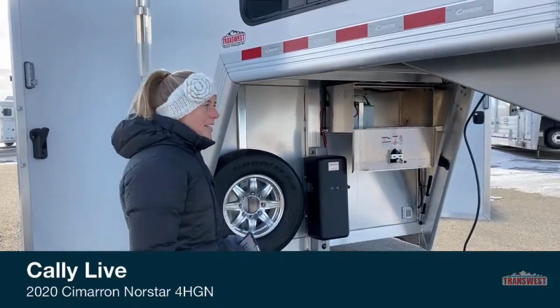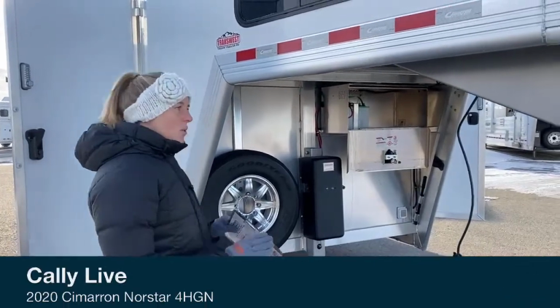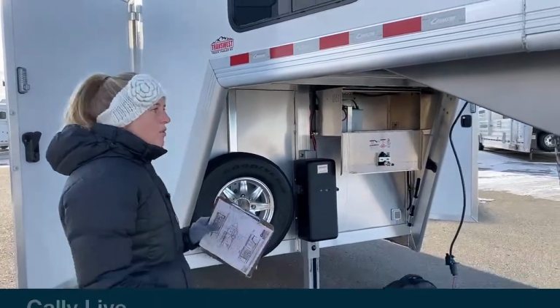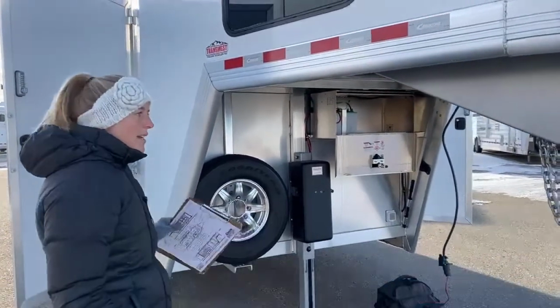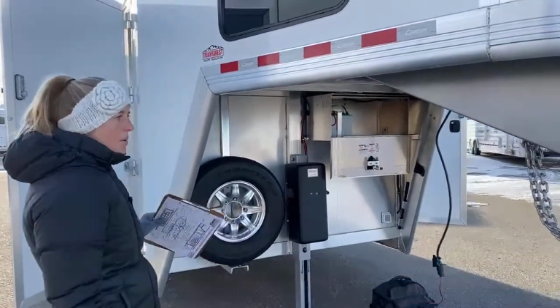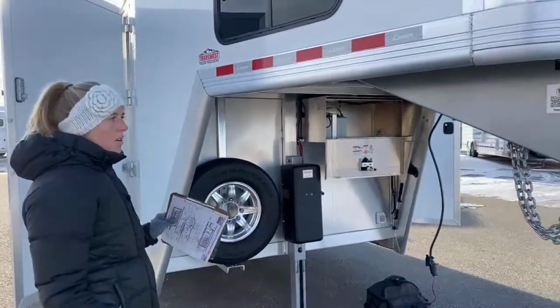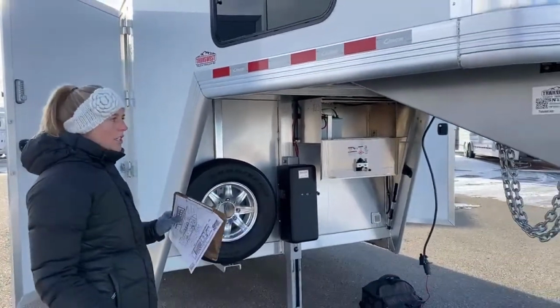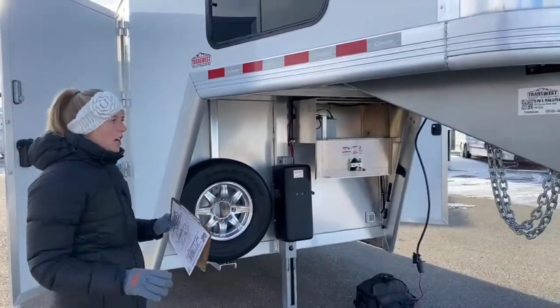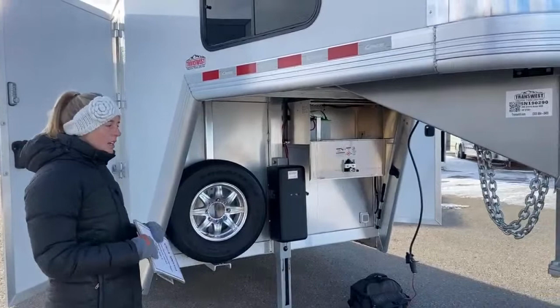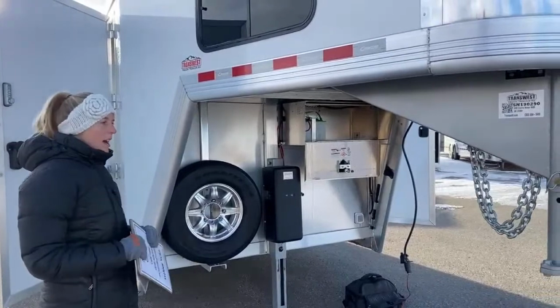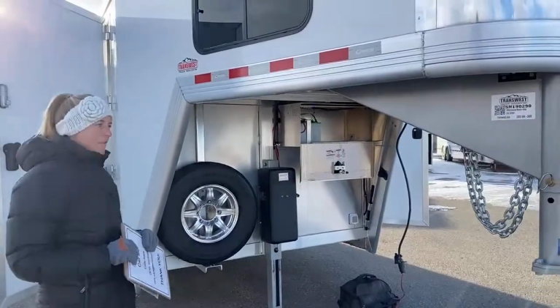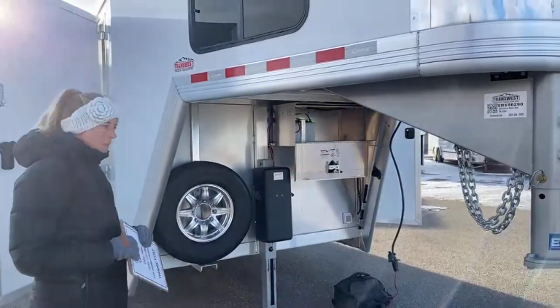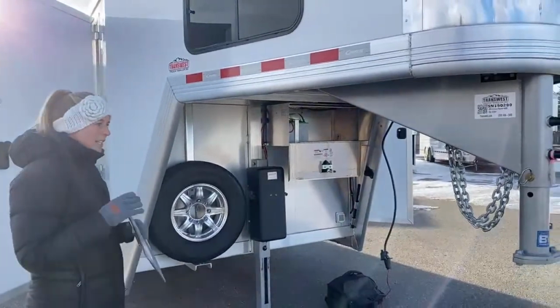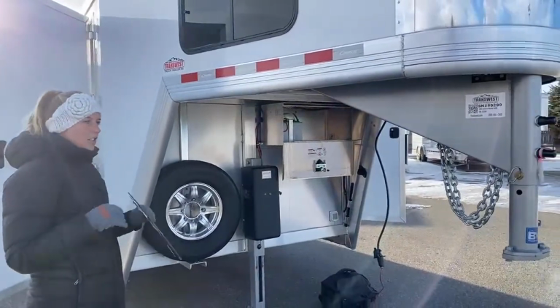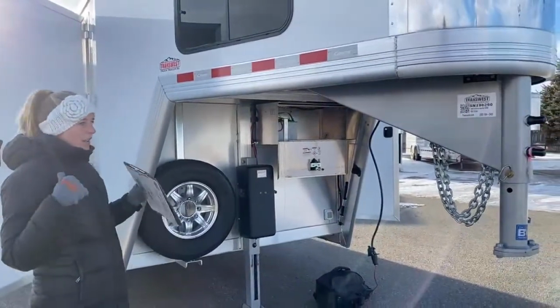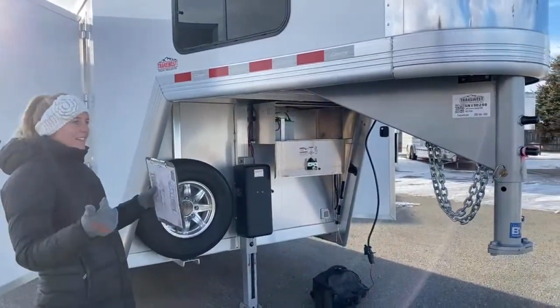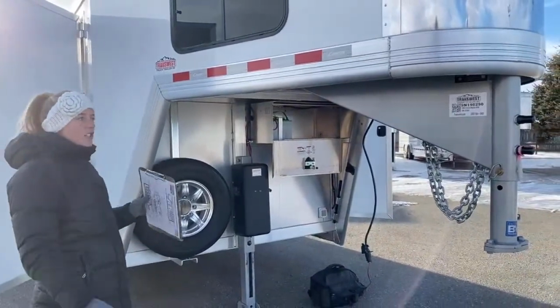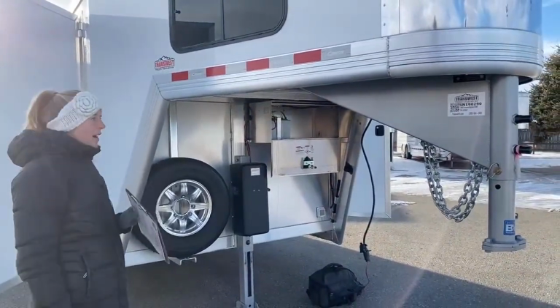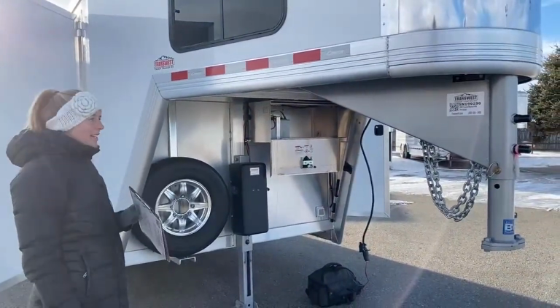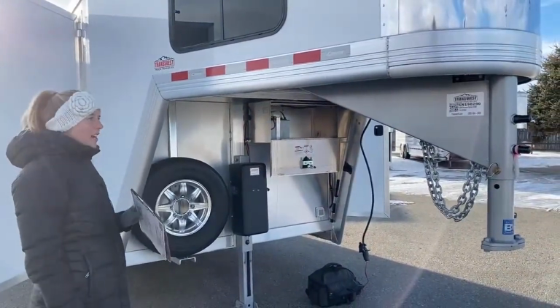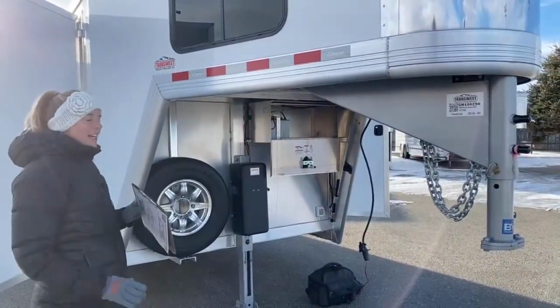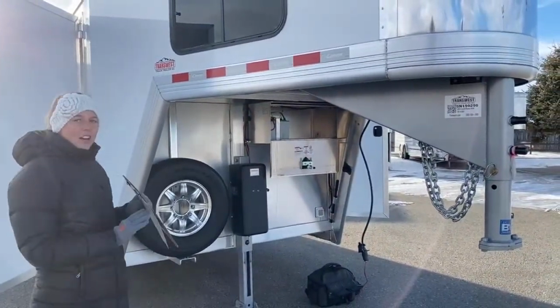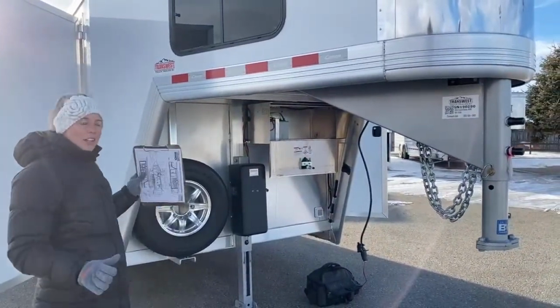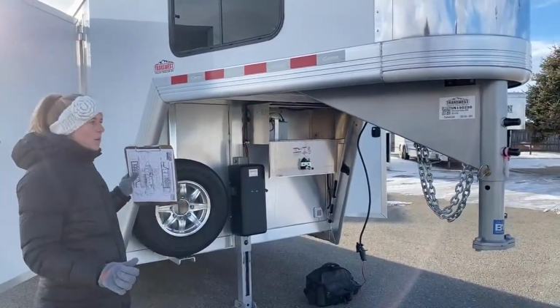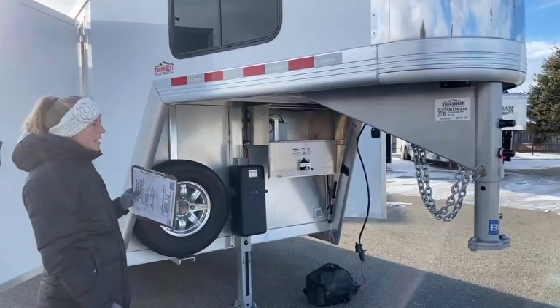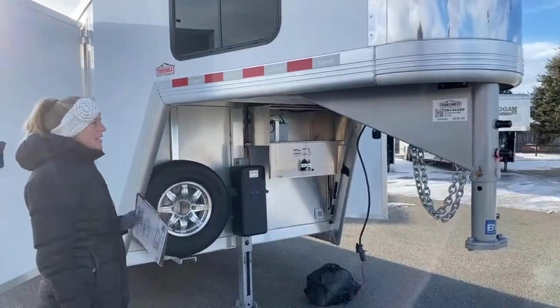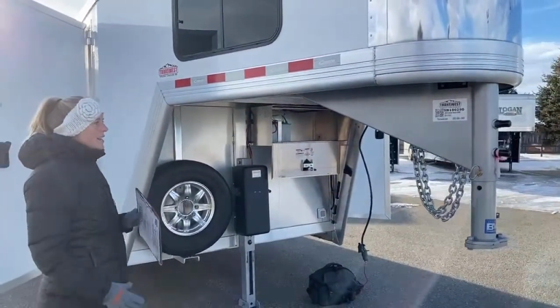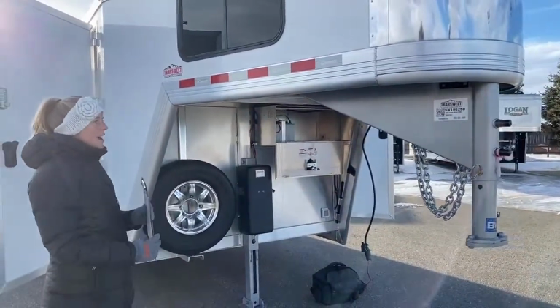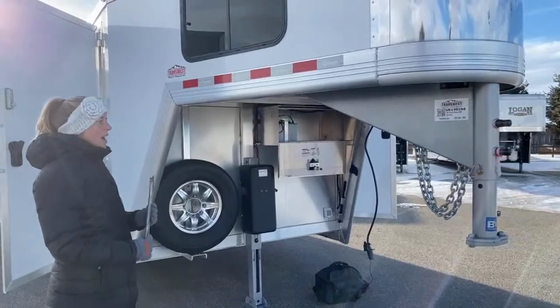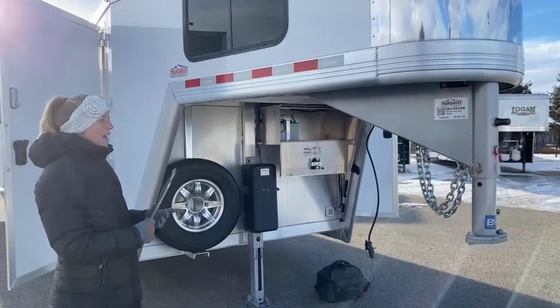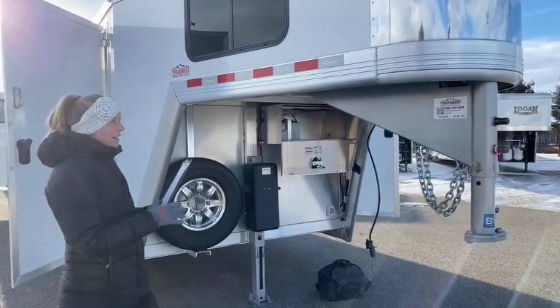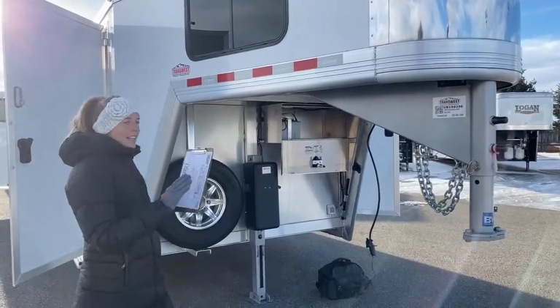It's a 2020 Cimarron North Star. We can still easily do financing on it and it's got all its warranties, plus lots of cool features.